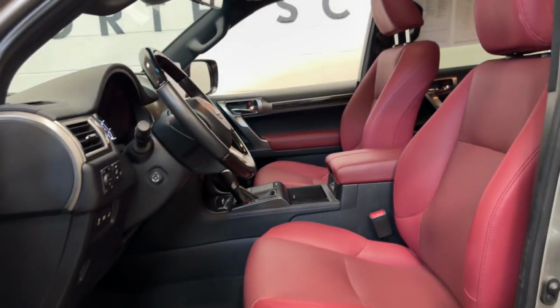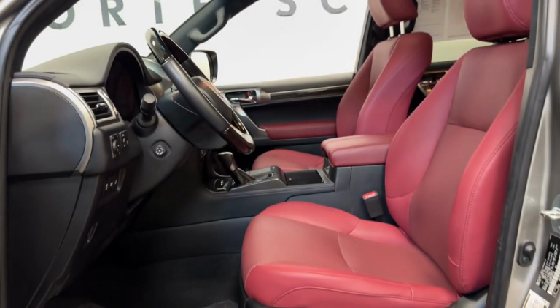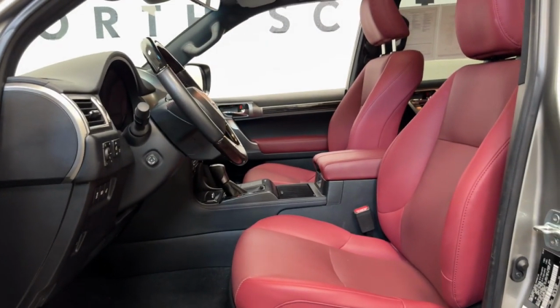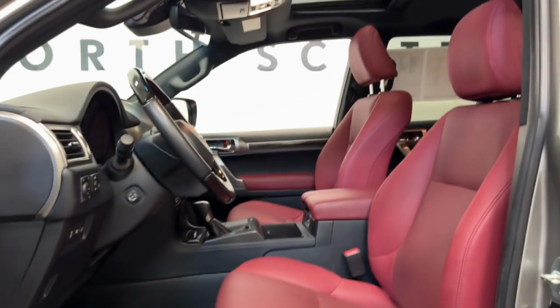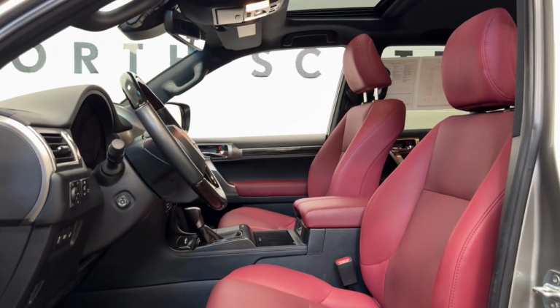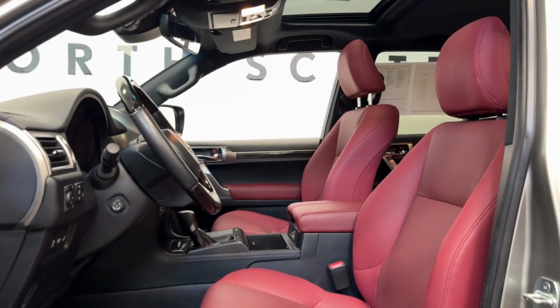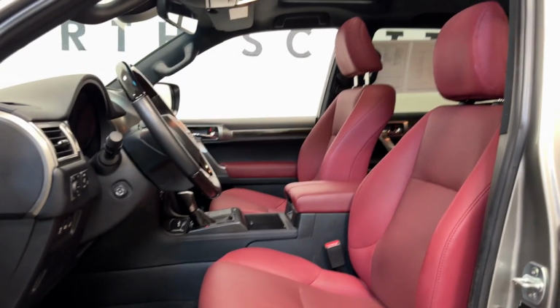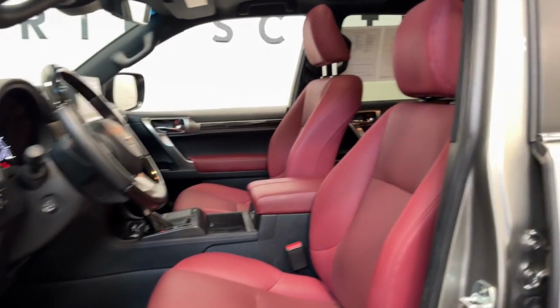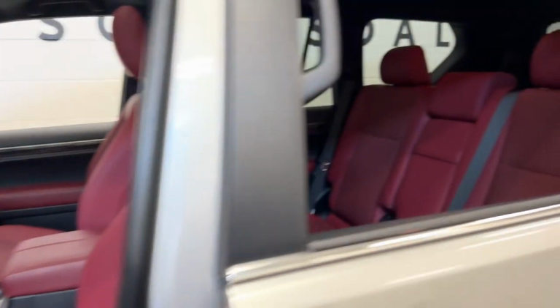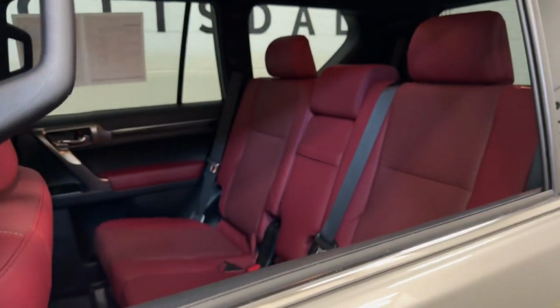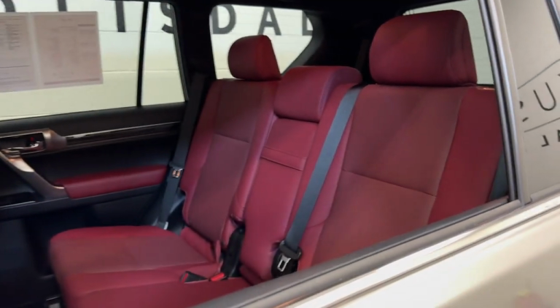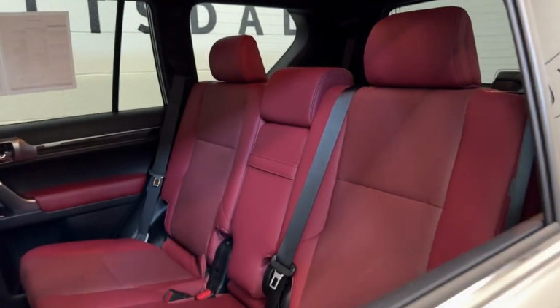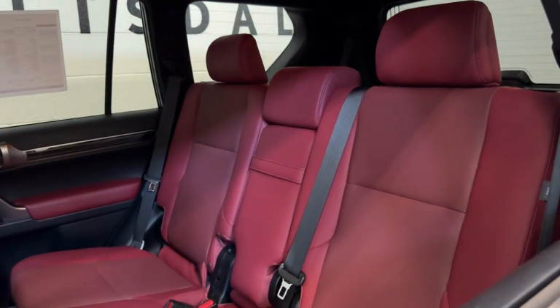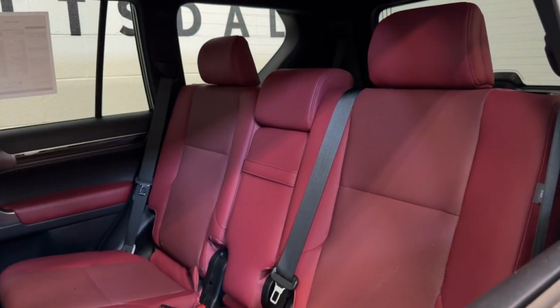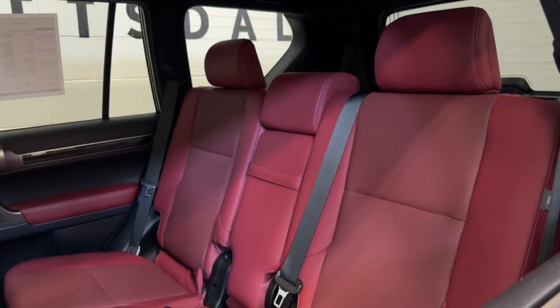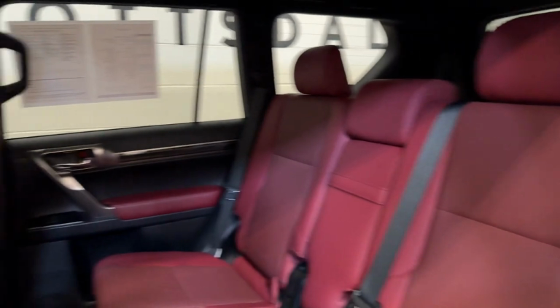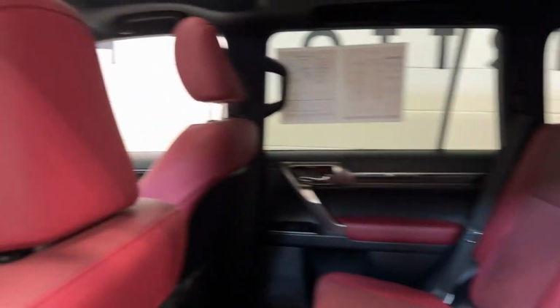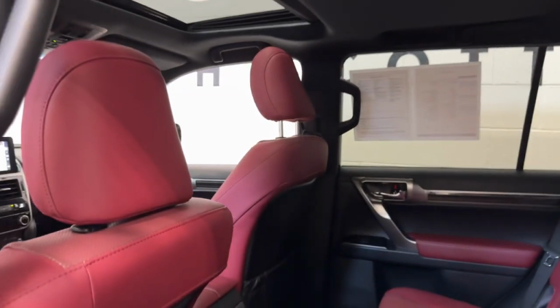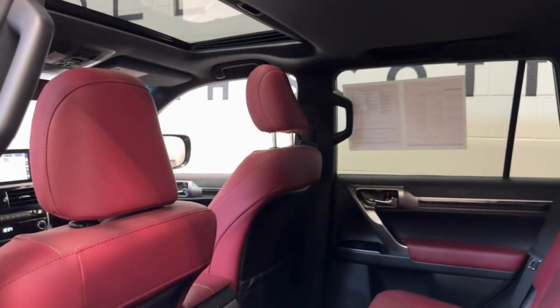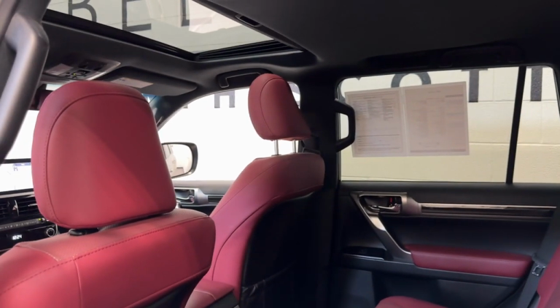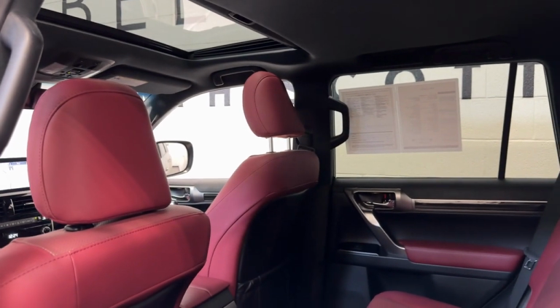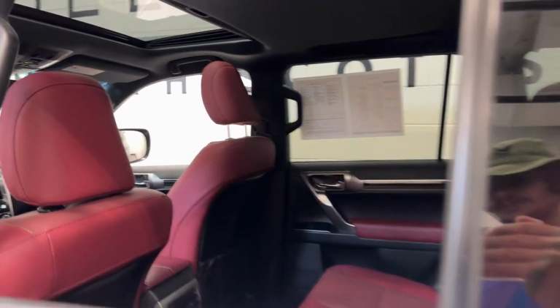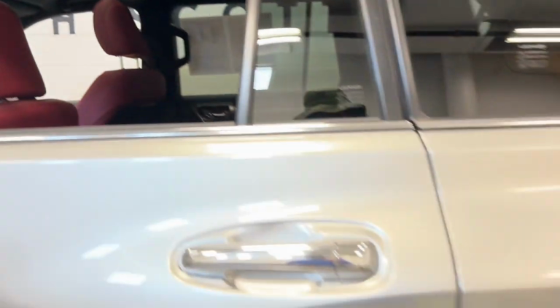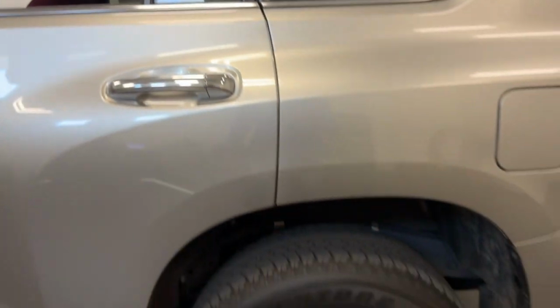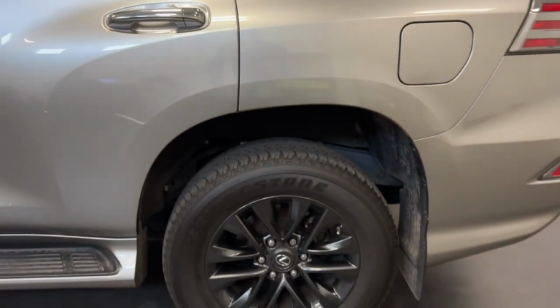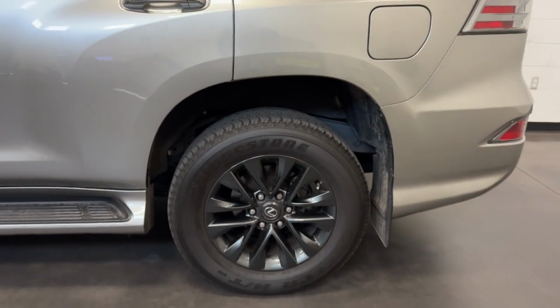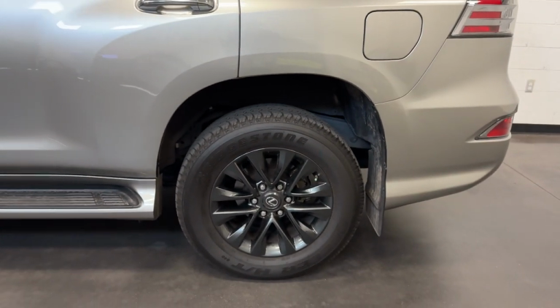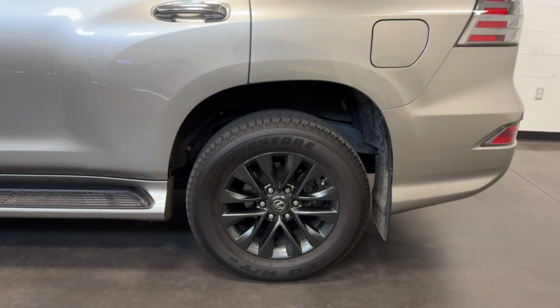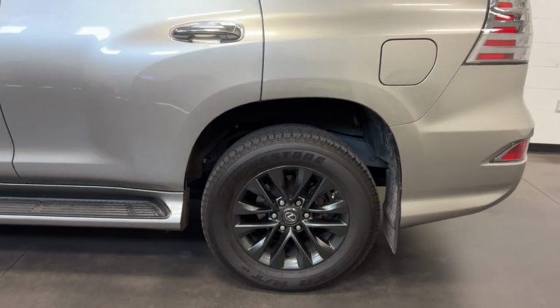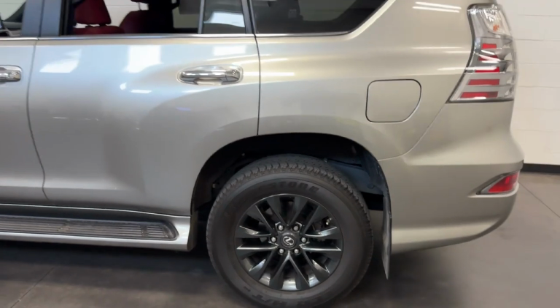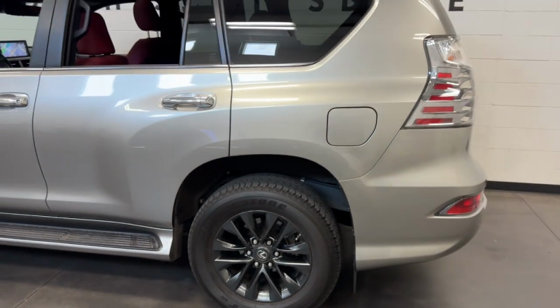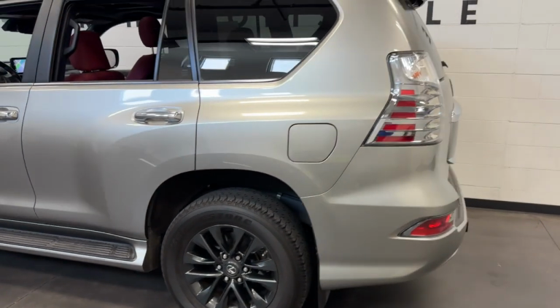Rugged meets refined in this connected and capable GX. See for yourself when you take it out for a test drive. Our professional staff looks forward to giving you excellent service. Thank you.